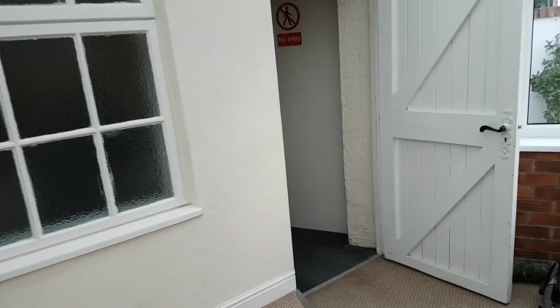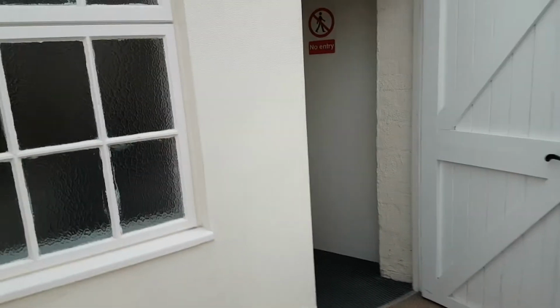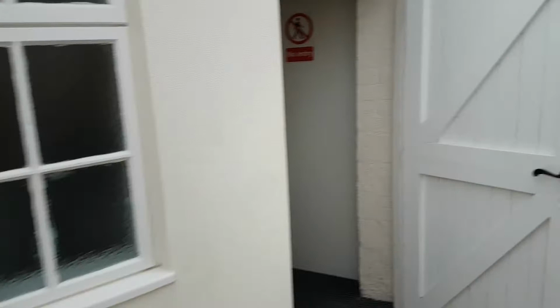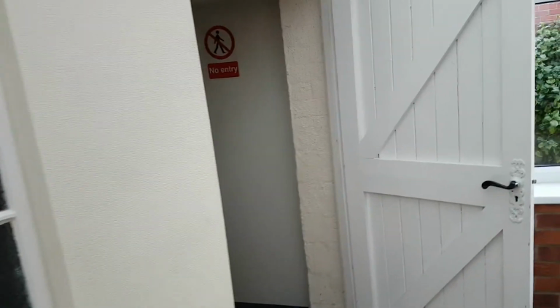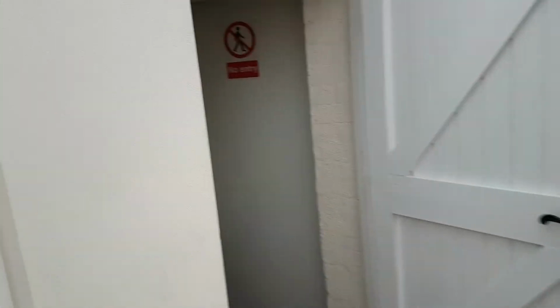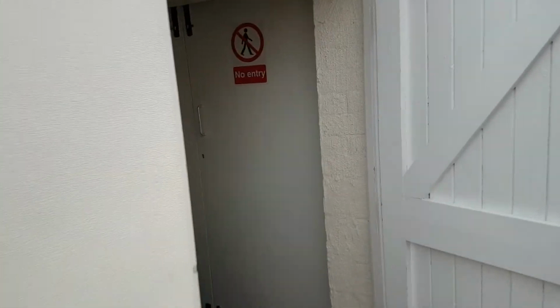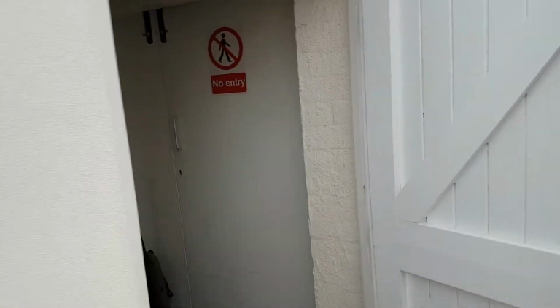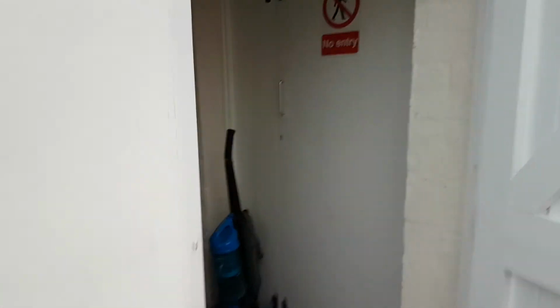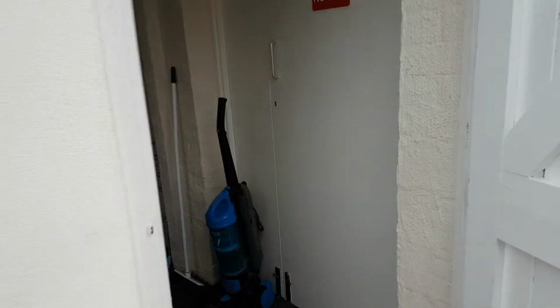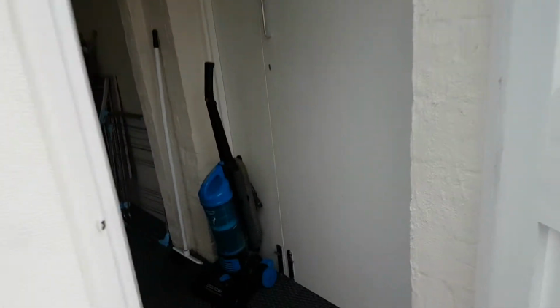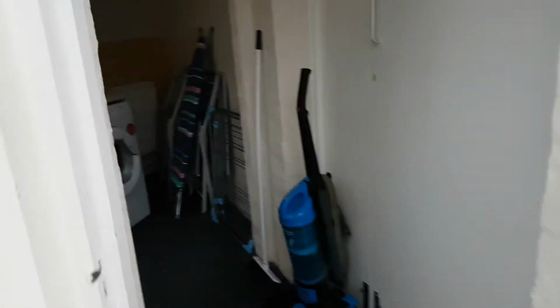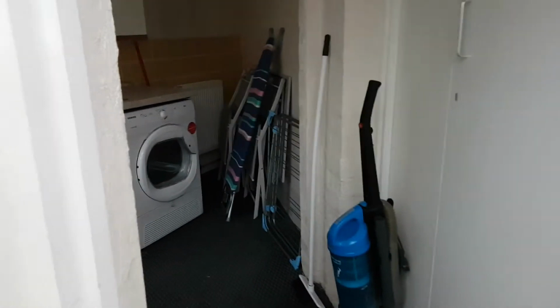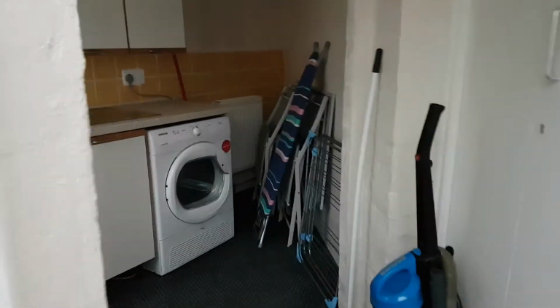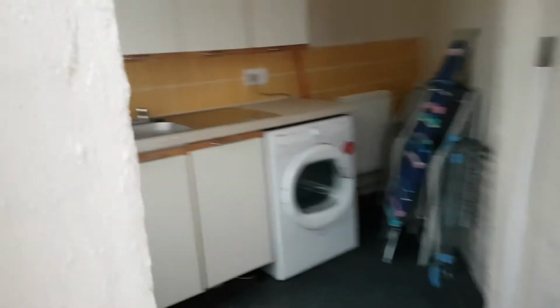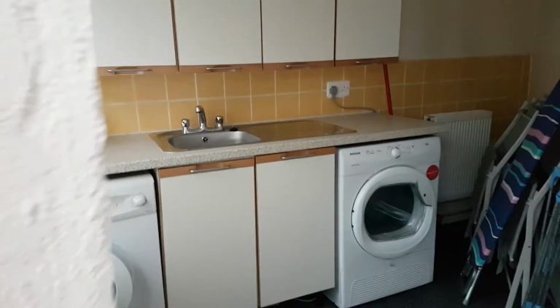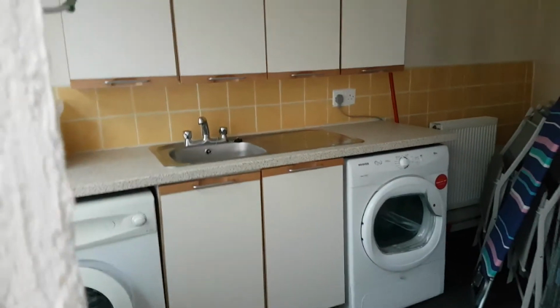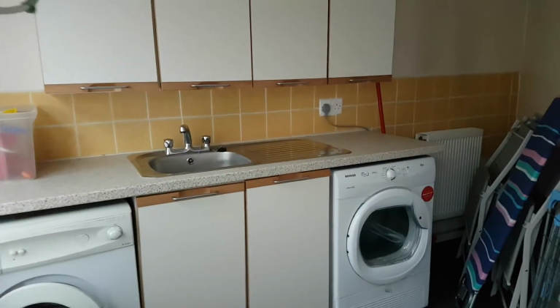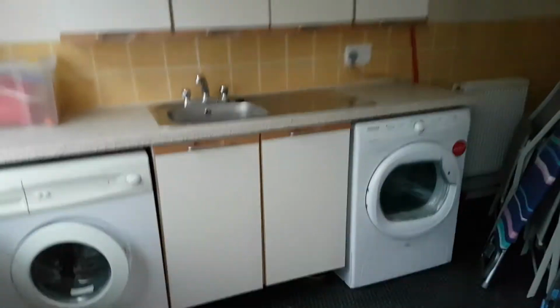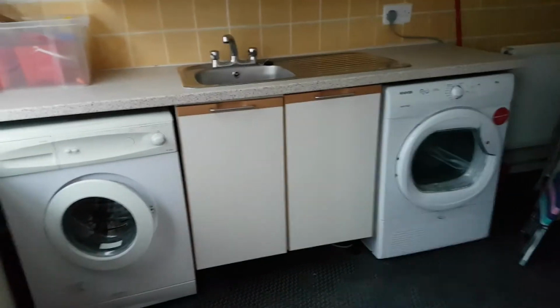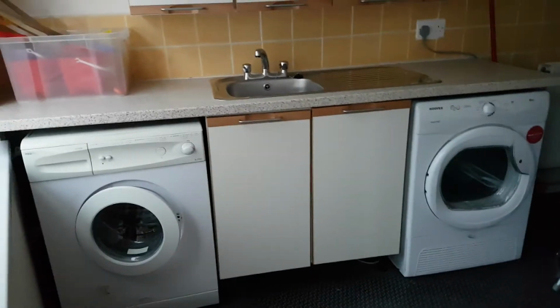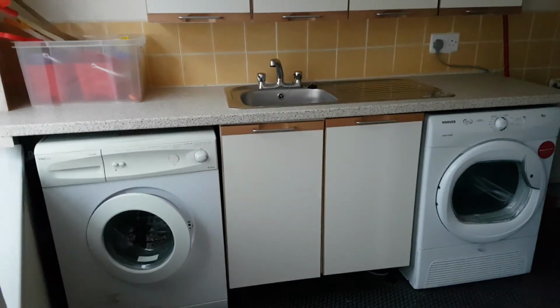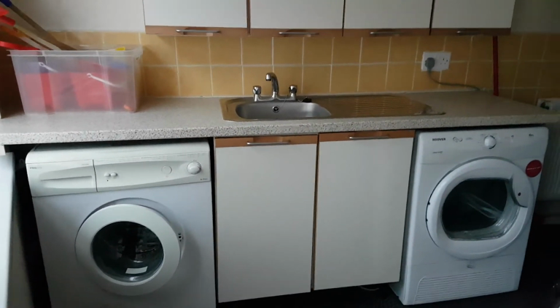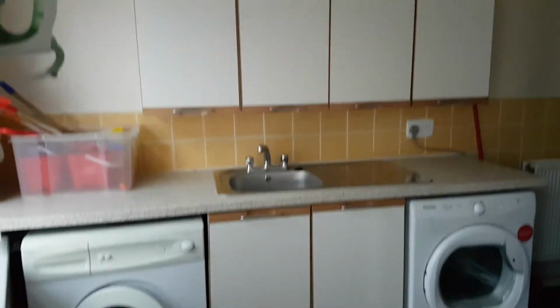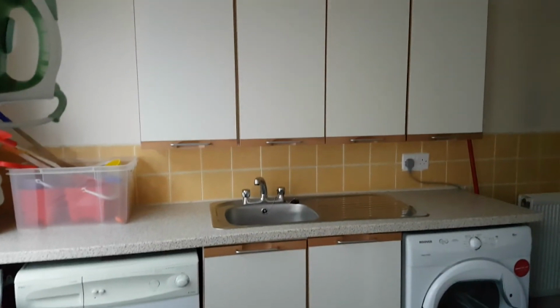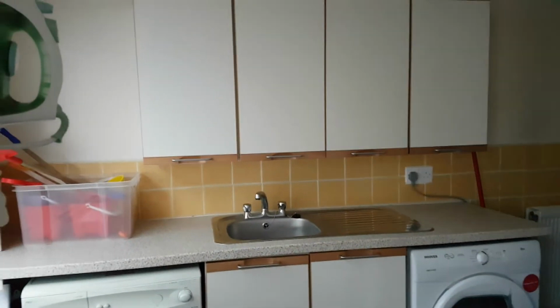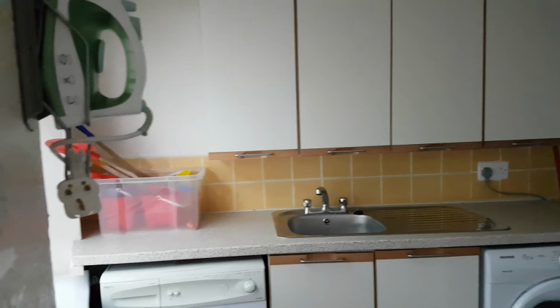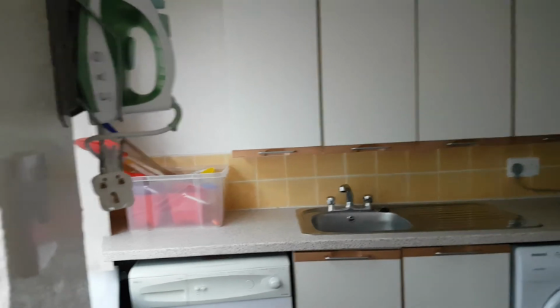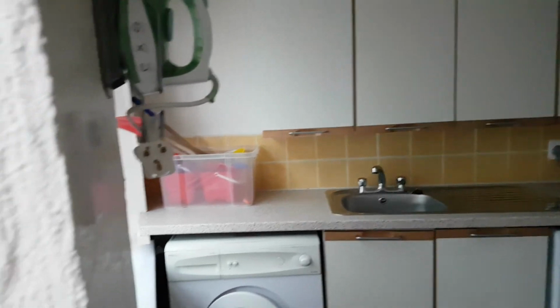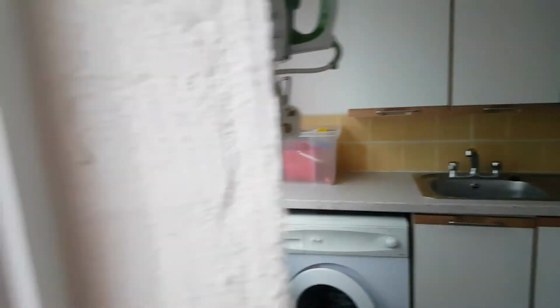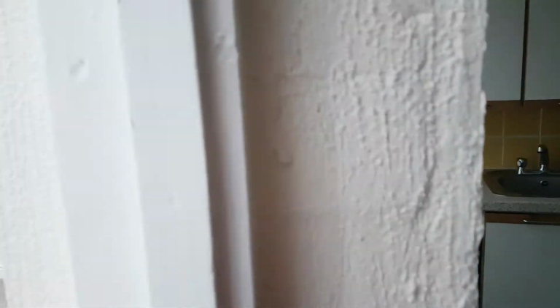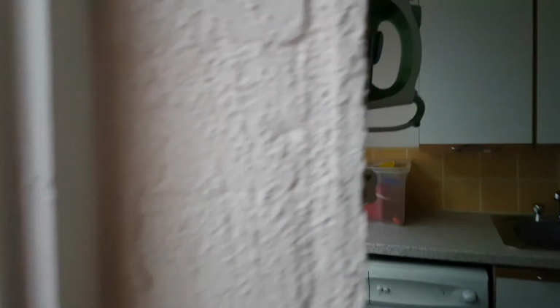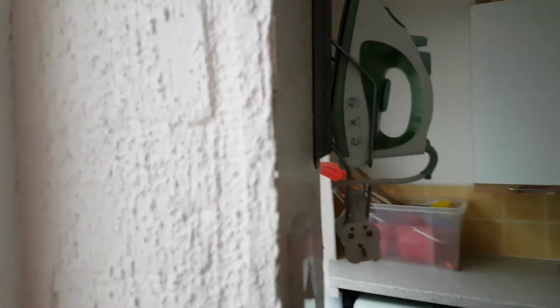Come round here — this must be the really old part of the bungalow. Step down and come in here. This is like a utility area: your washer, your dryer, cupboards above, buckets and spades, and an iron.